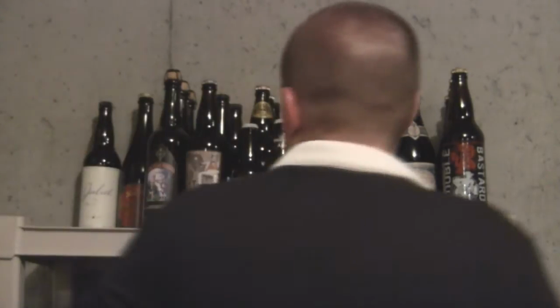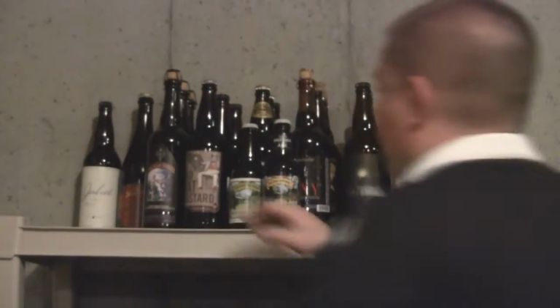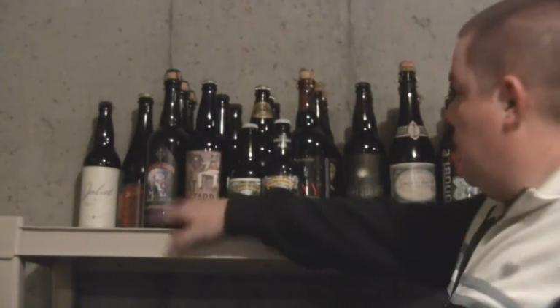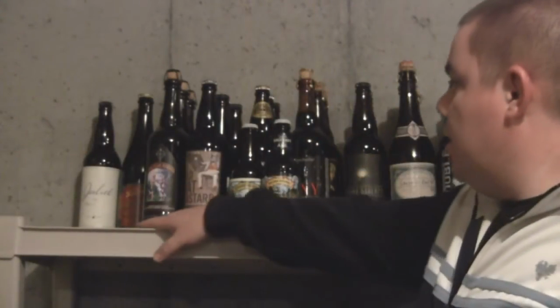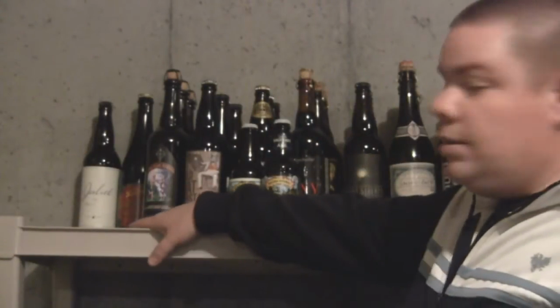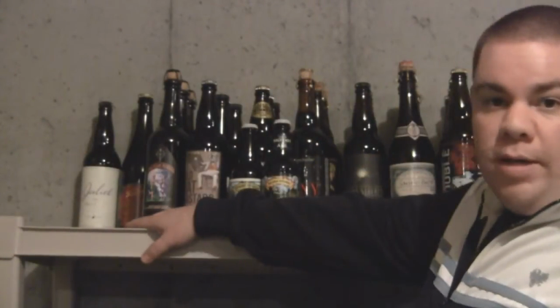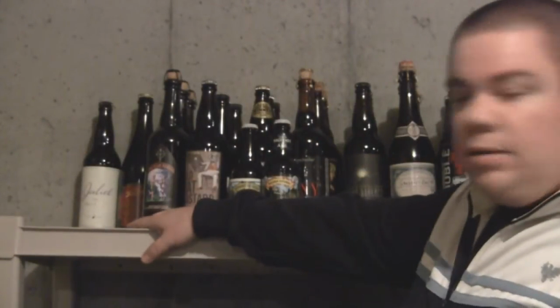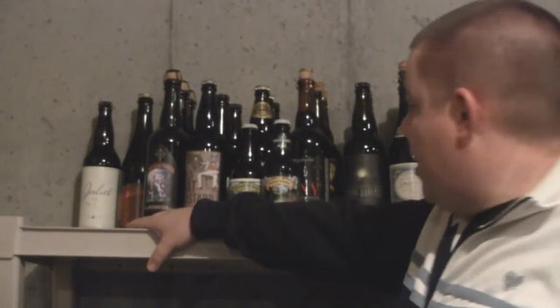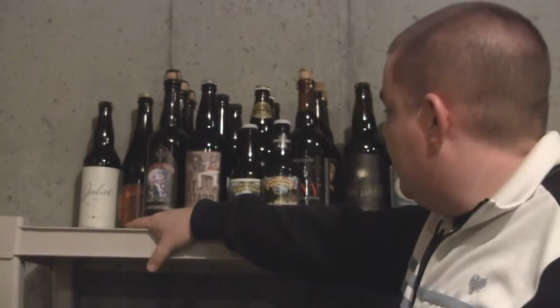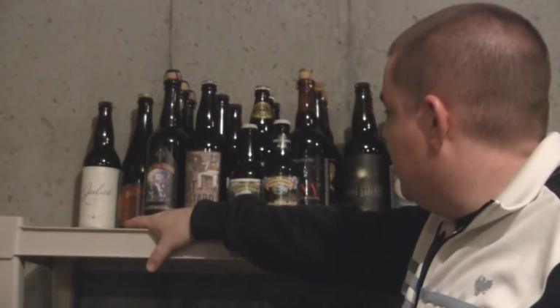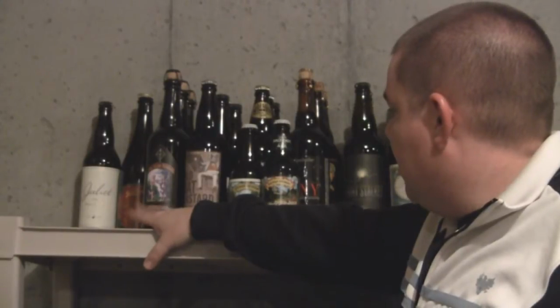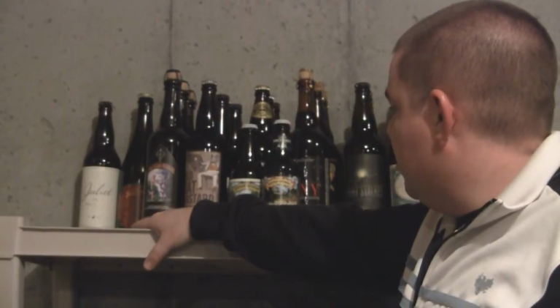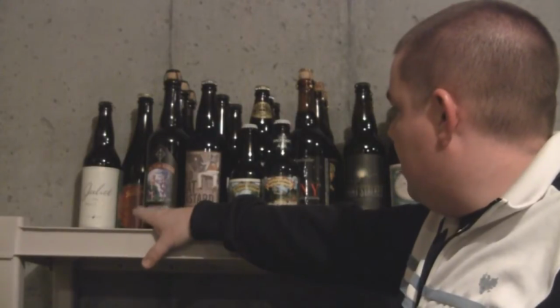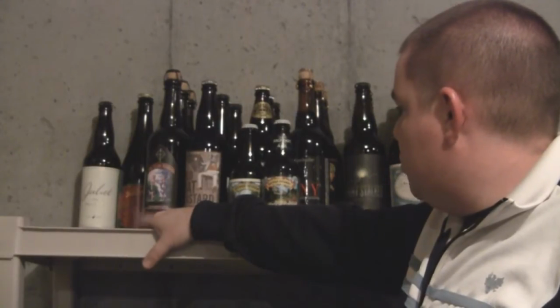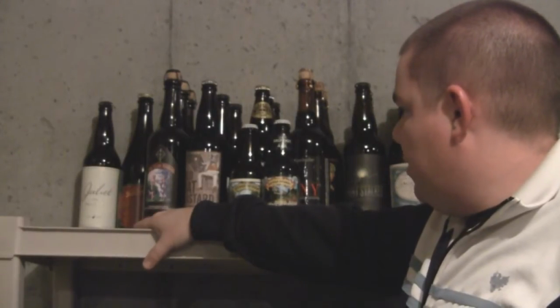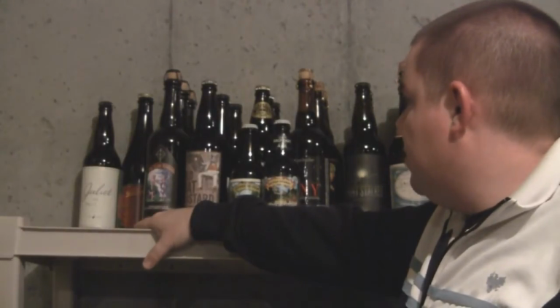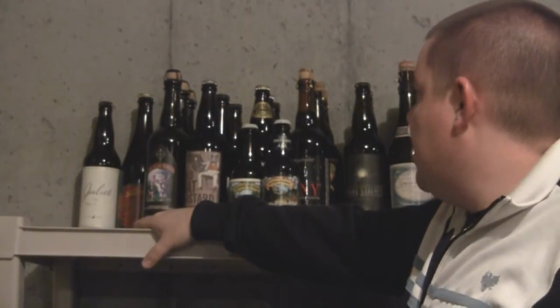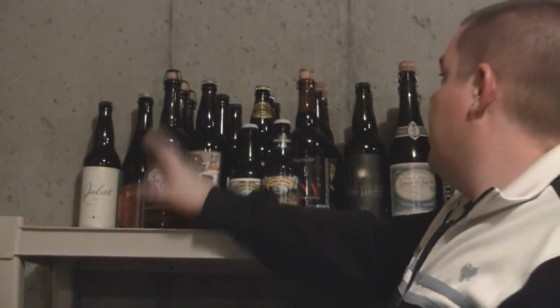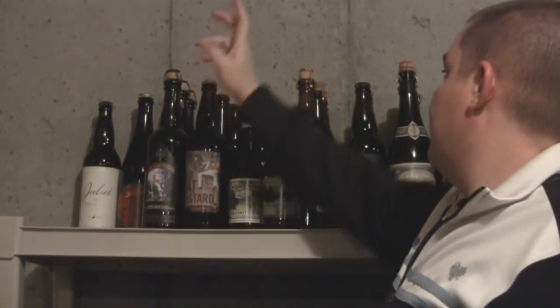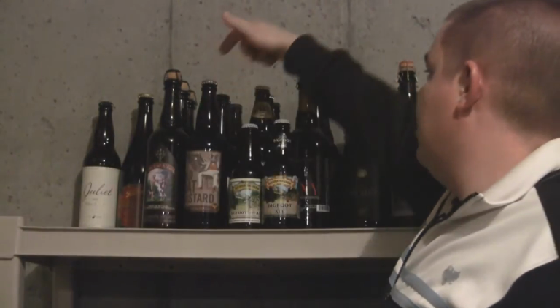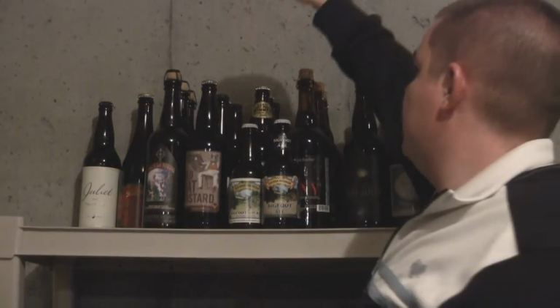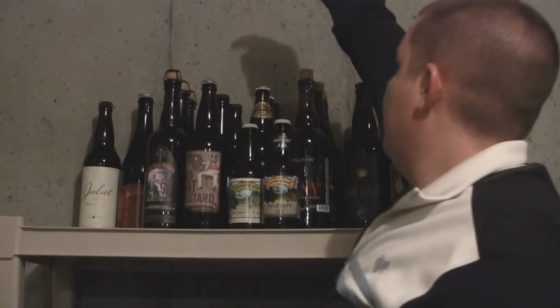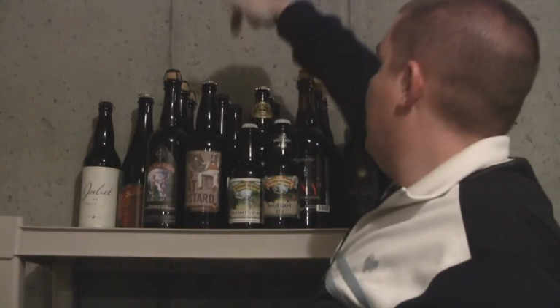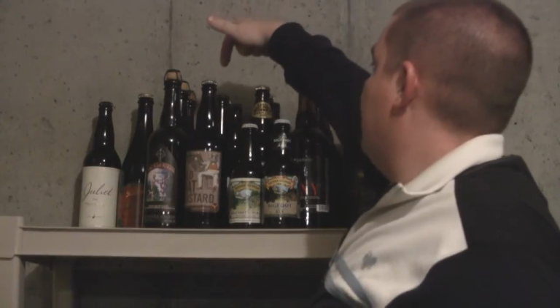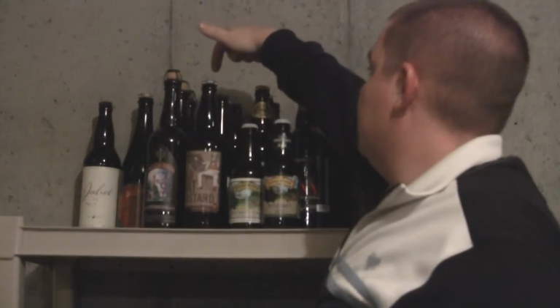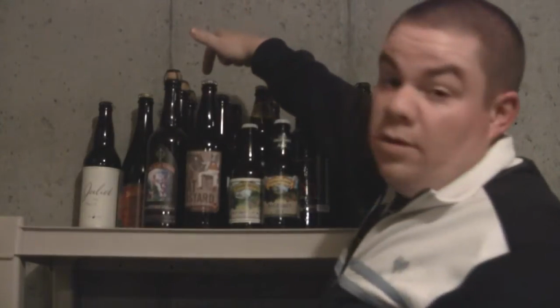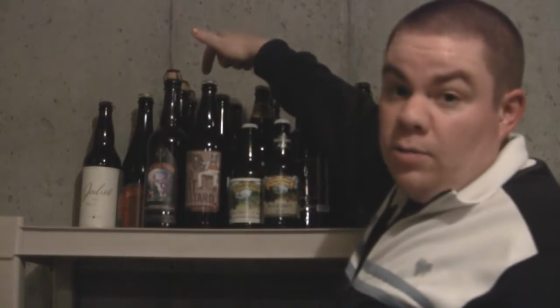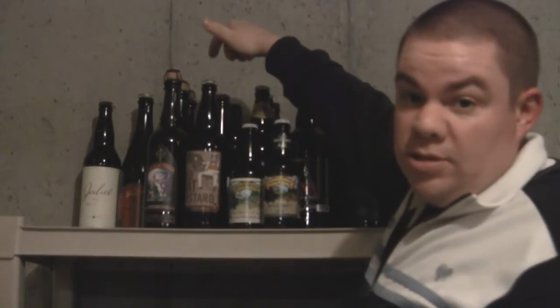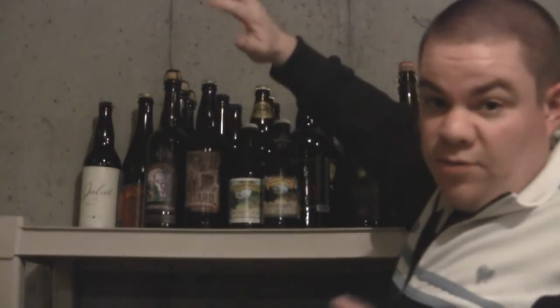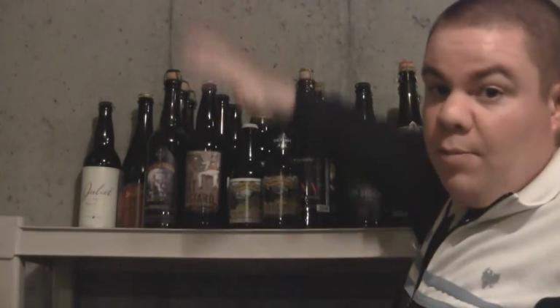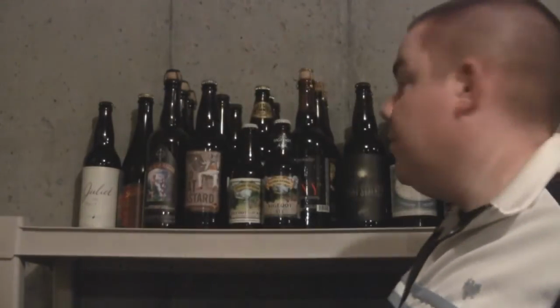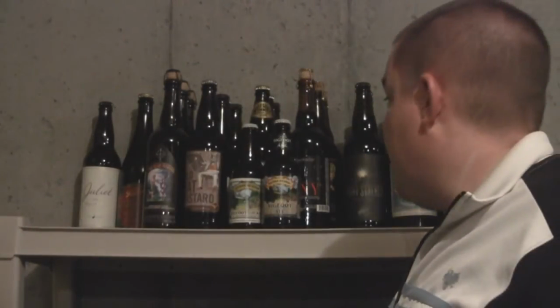Coming over here is my Lost Abbey section. We've got a Serpent Stout, which is probably my favorite imperial stout. Behind that we've got Ten Commandments. And behind that is a Red Barn Ale, which is just phenomenal.